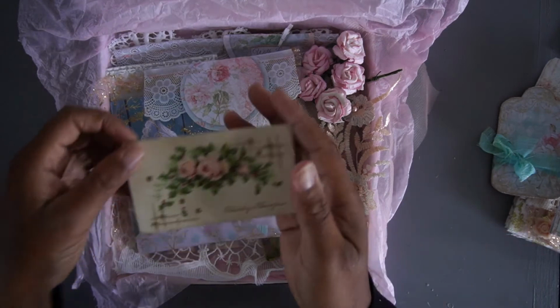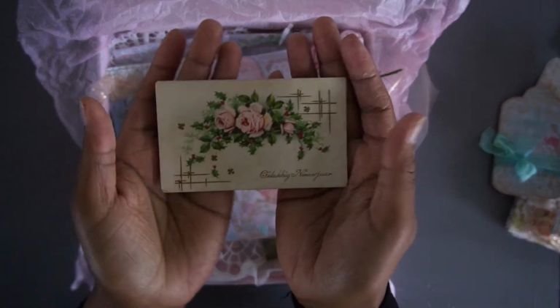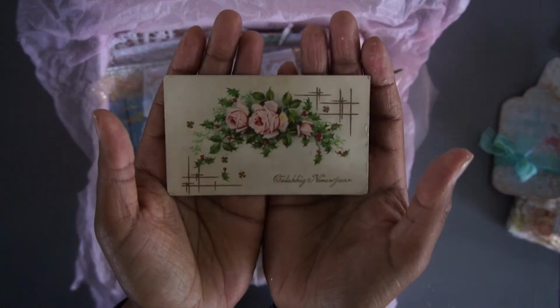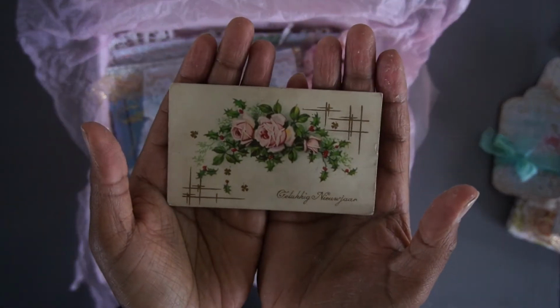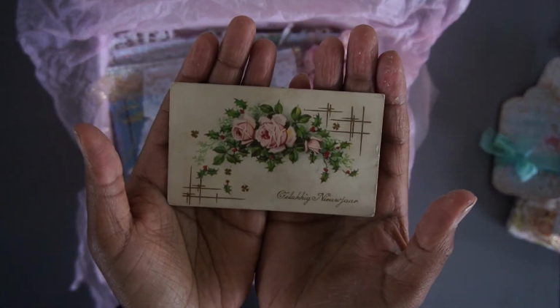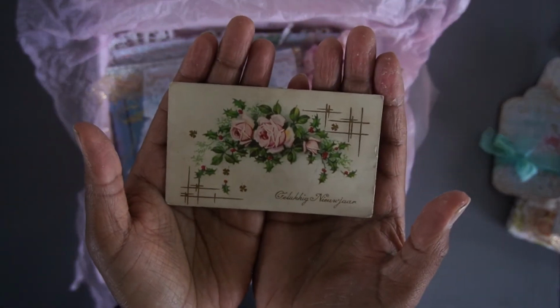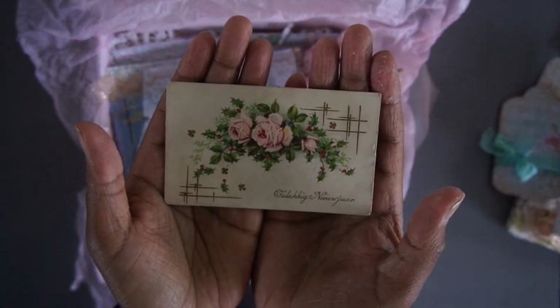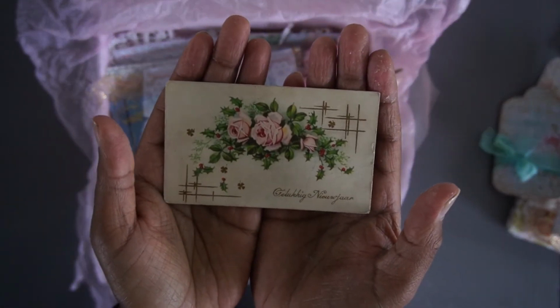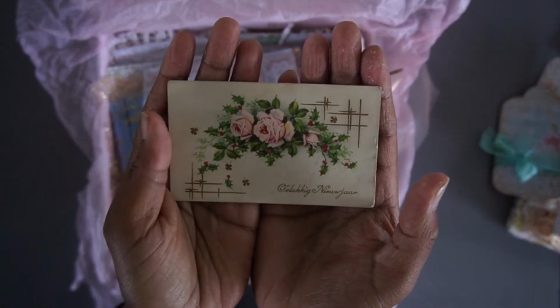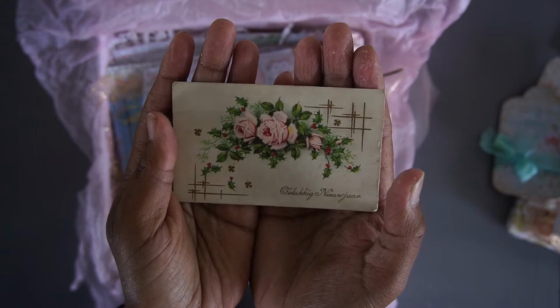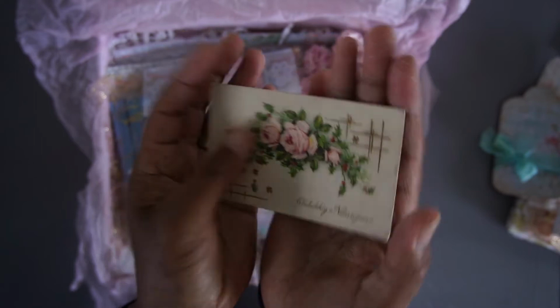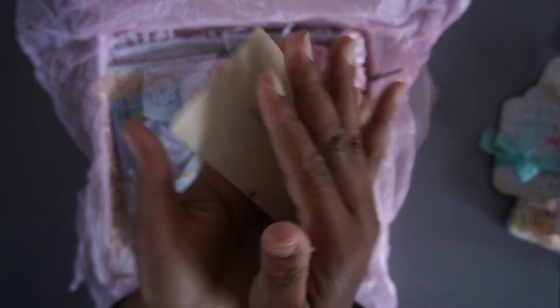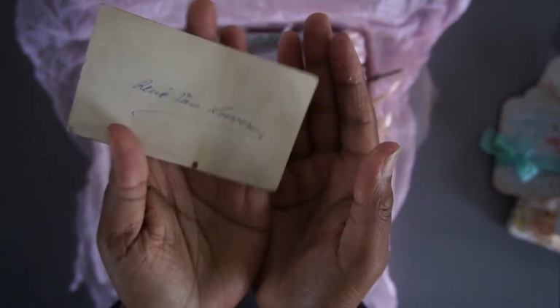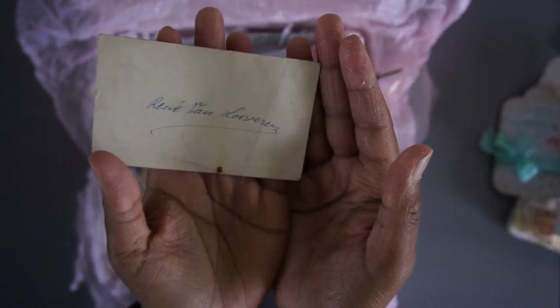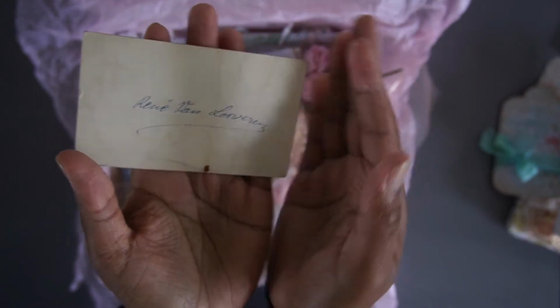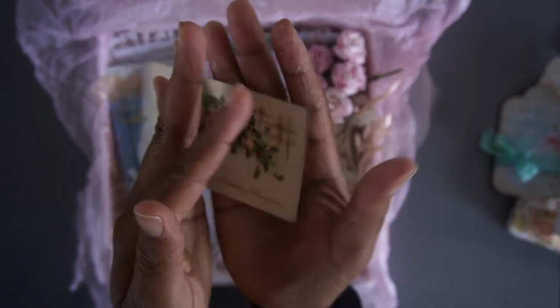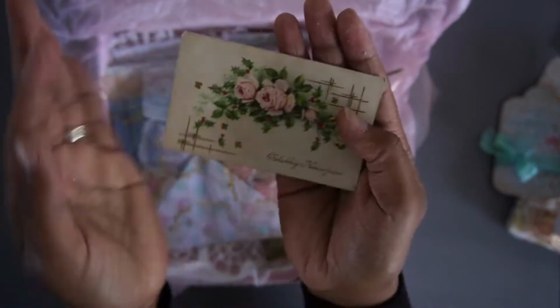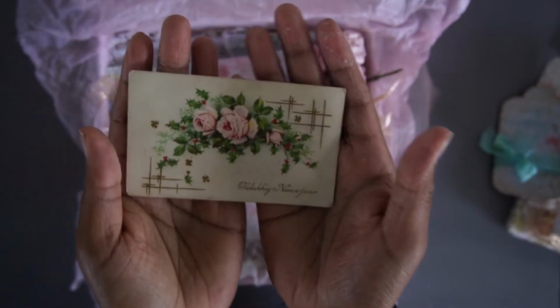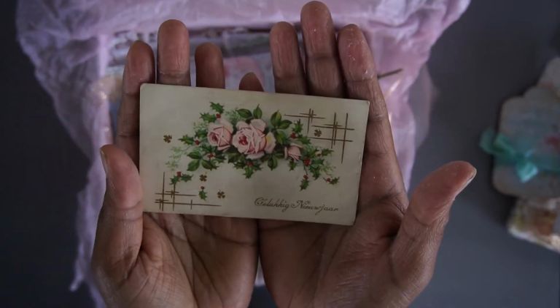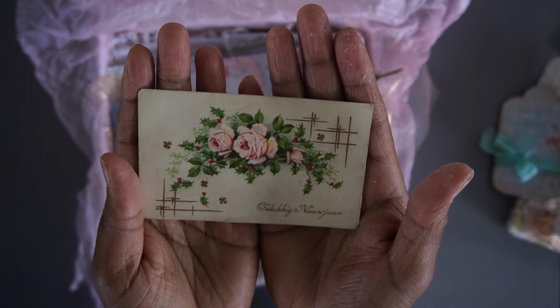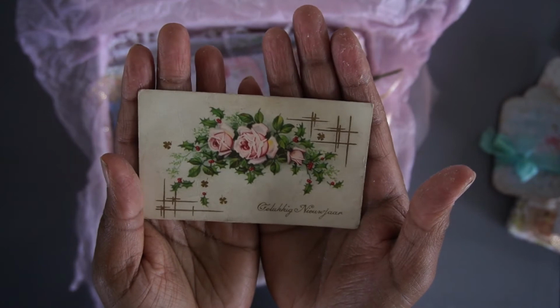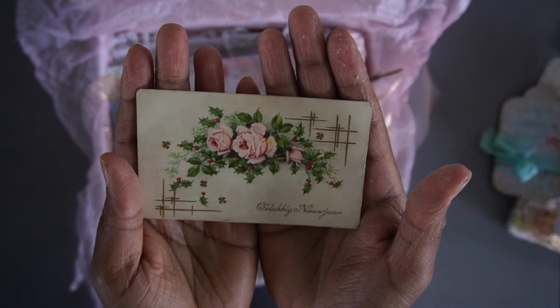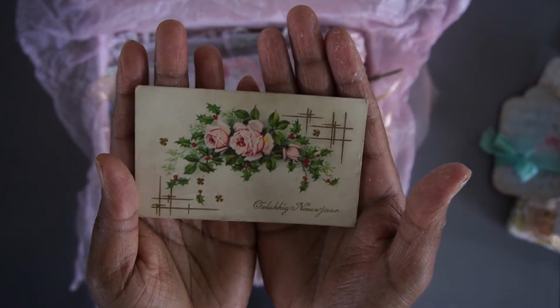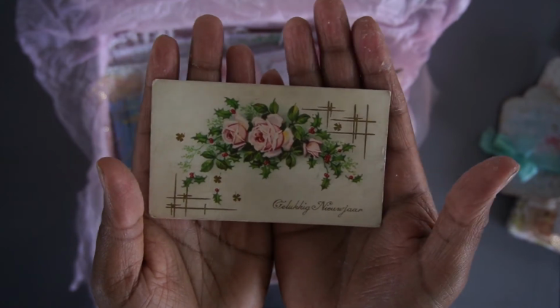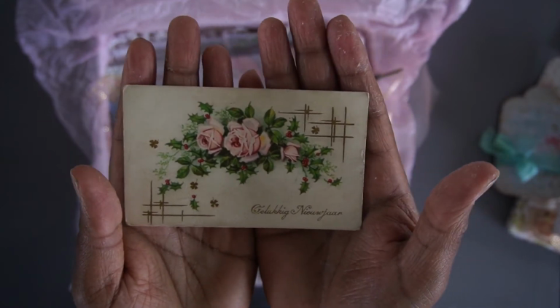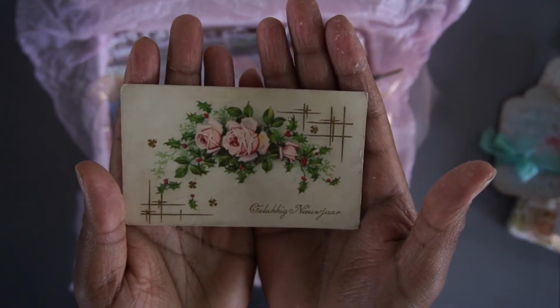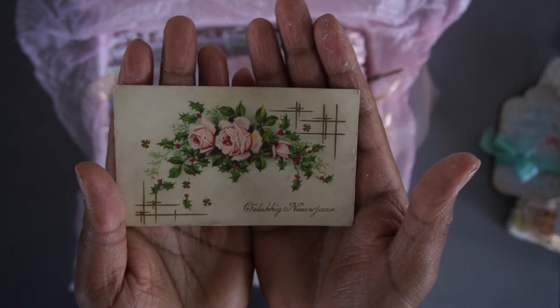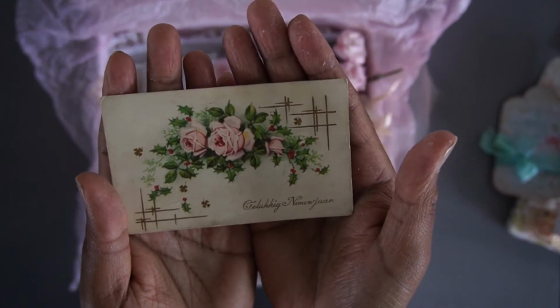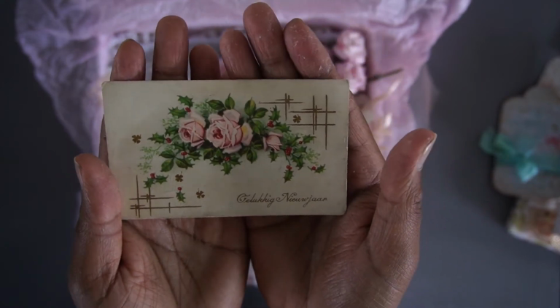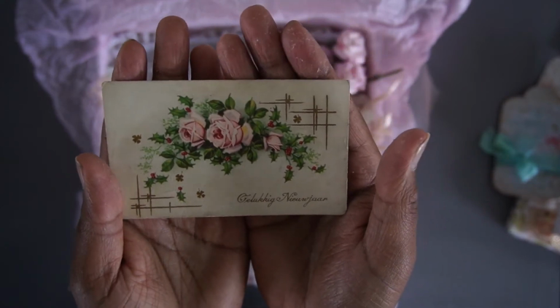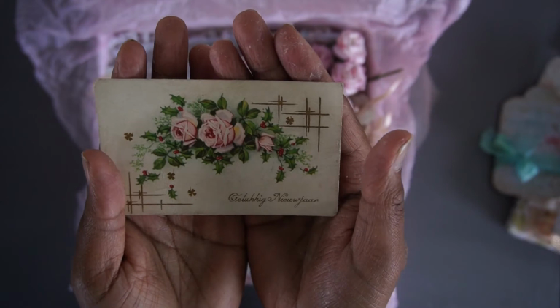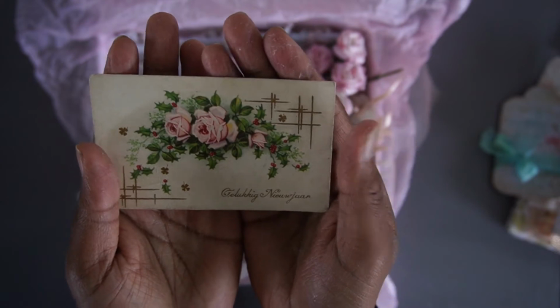Then there's also a vintage postcard, sort of a calling card. On the back is a little bit of script writing and it says 'Happy New Year,' and of course in a Shabby Rose theme.